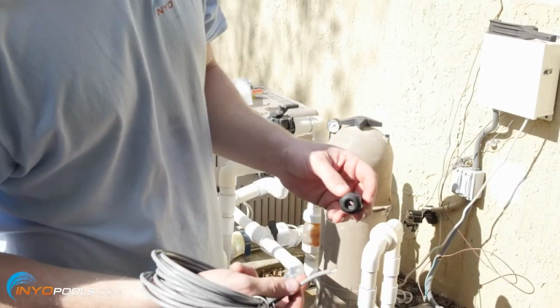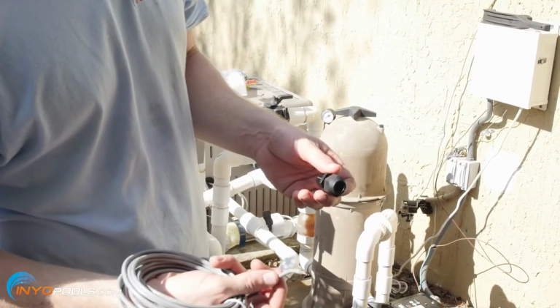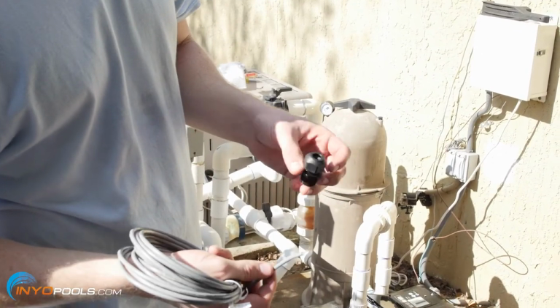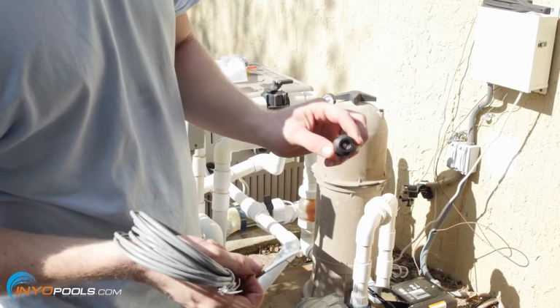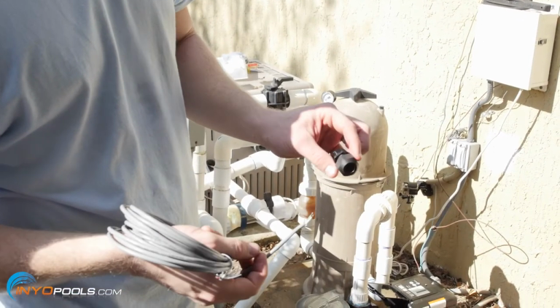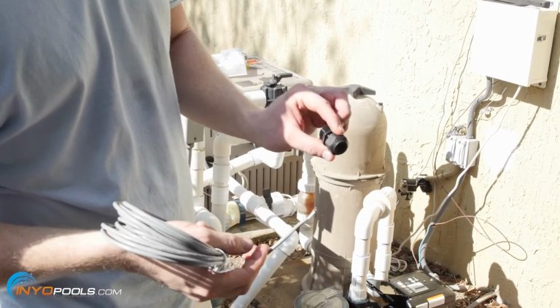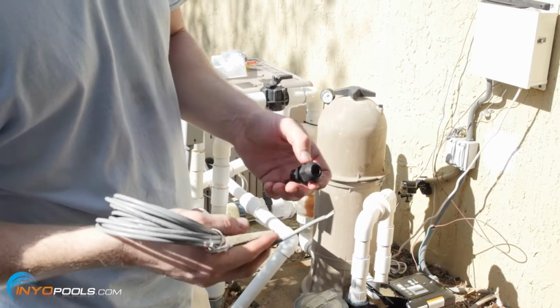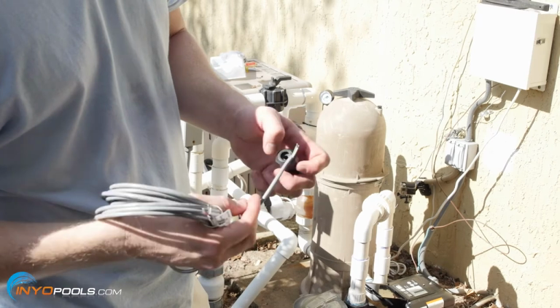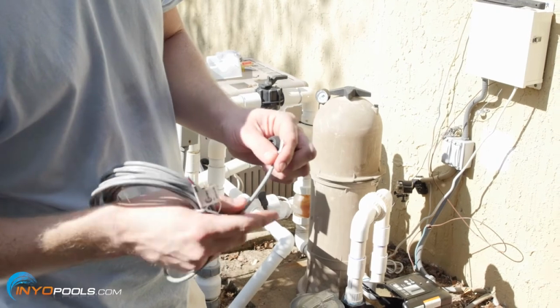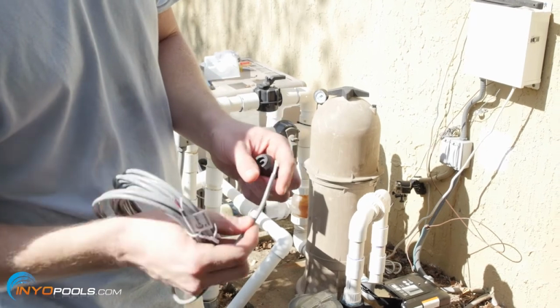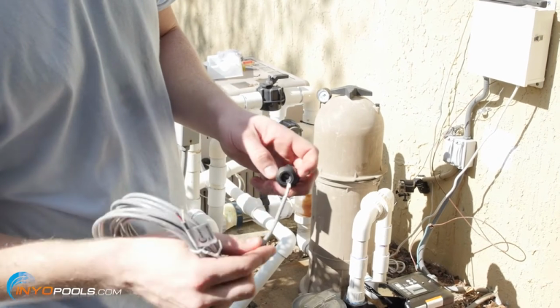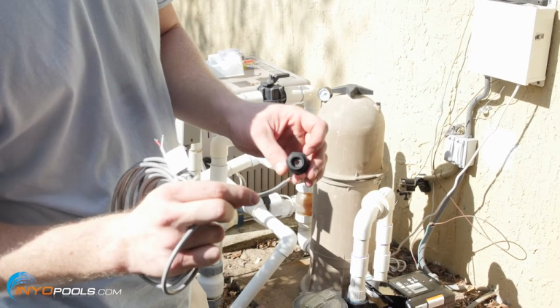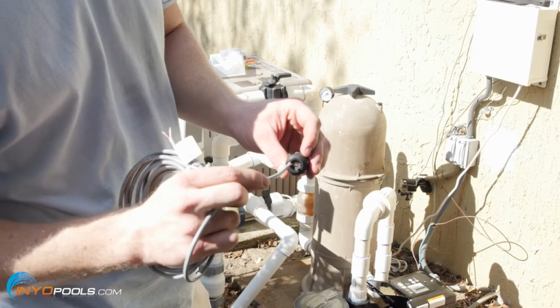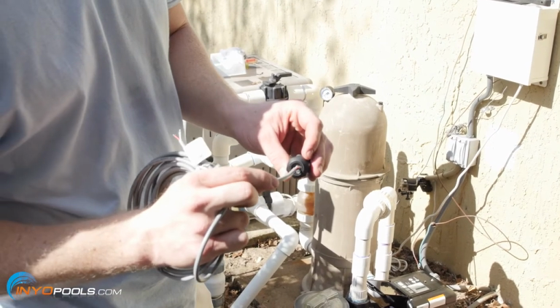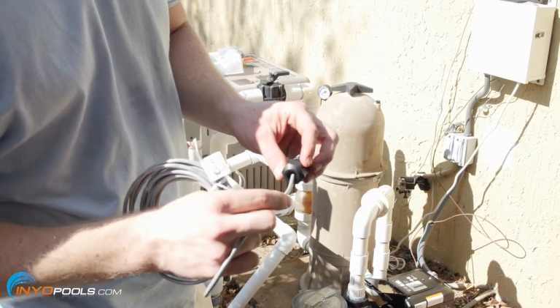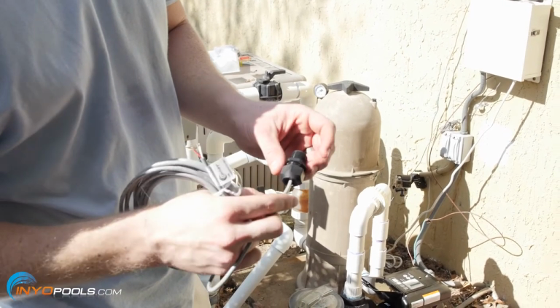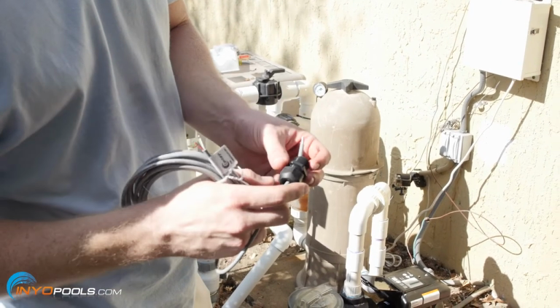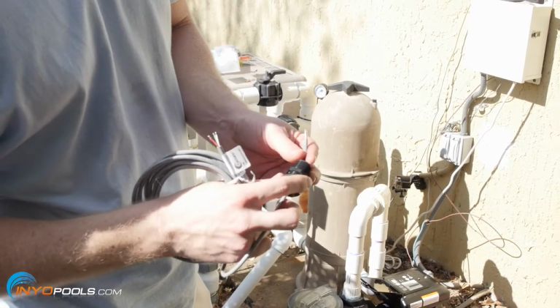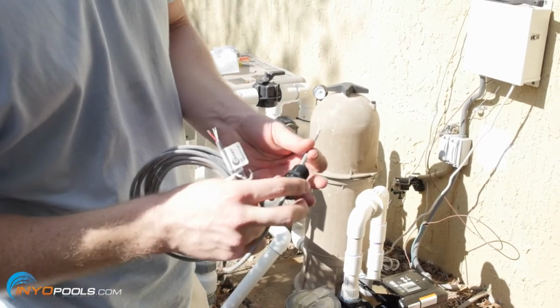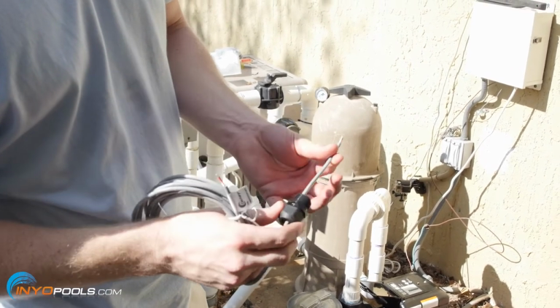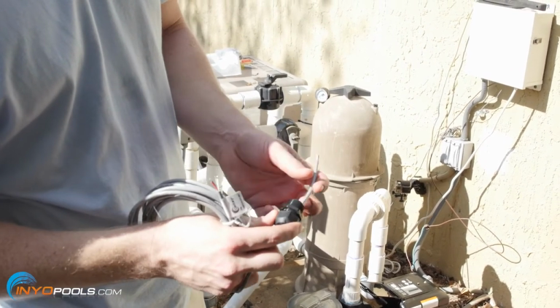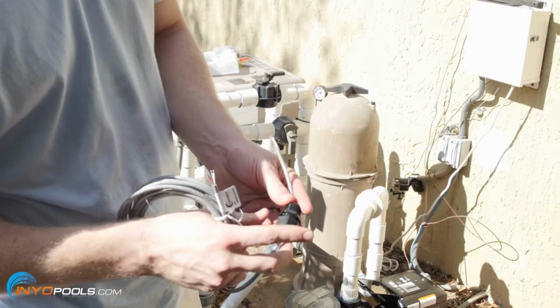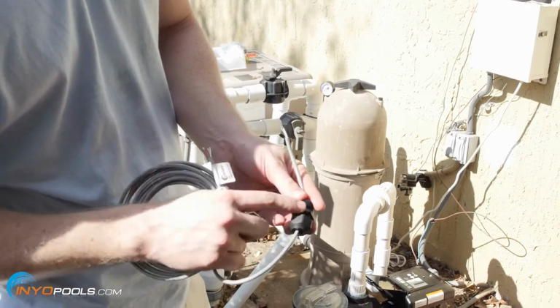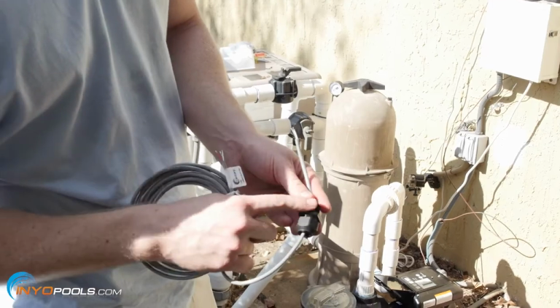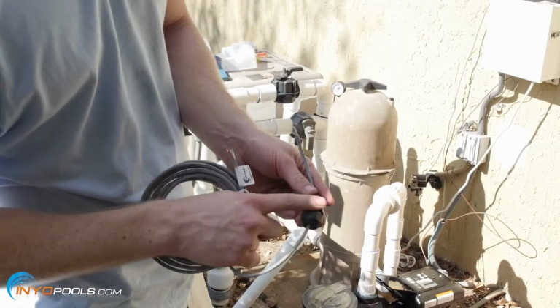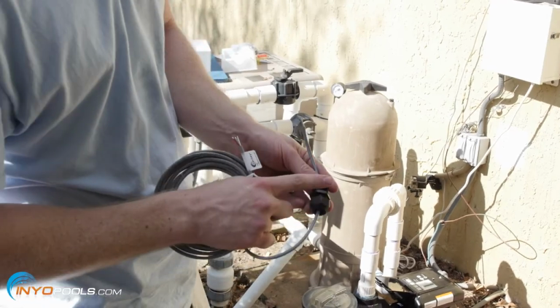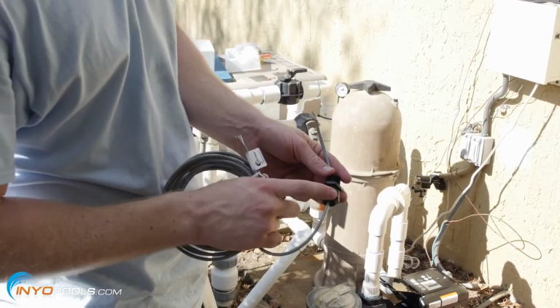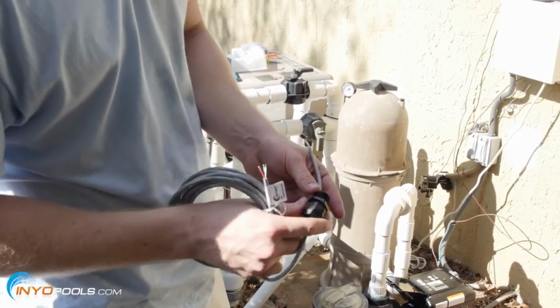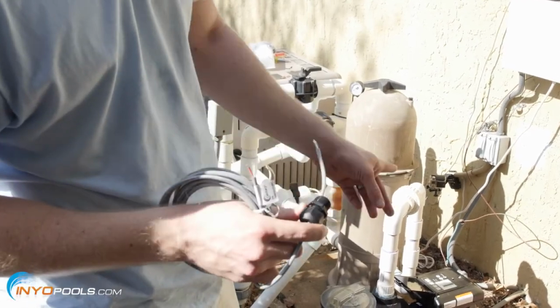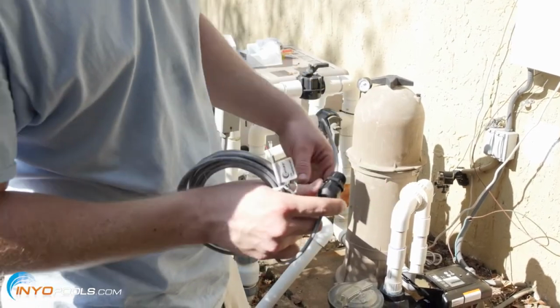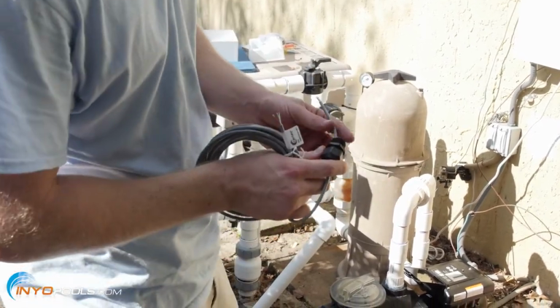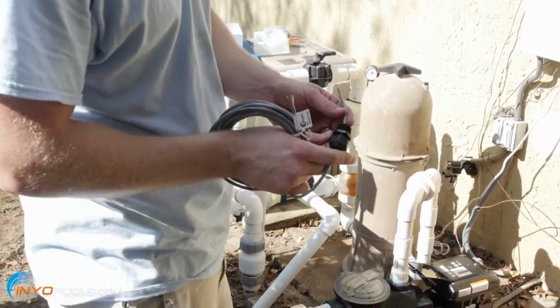The first thing we're going to do is take the conduit adapter and feed the cable through. Then we're going to put the conduit adapter into the back of the motor.